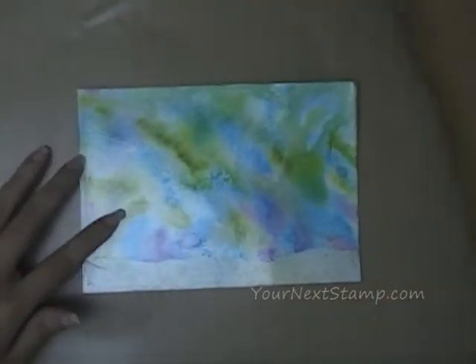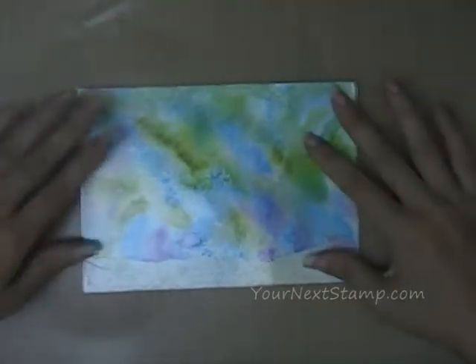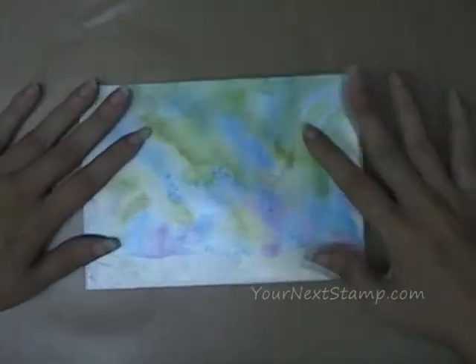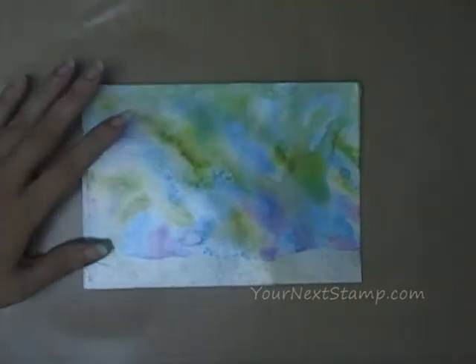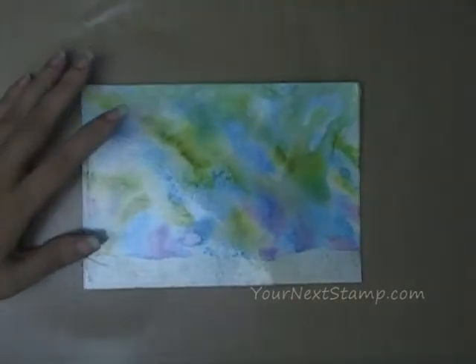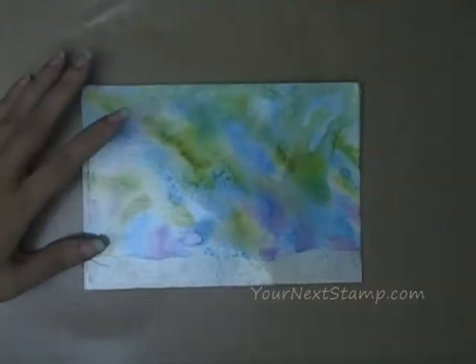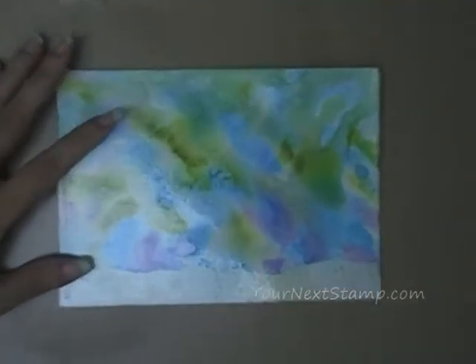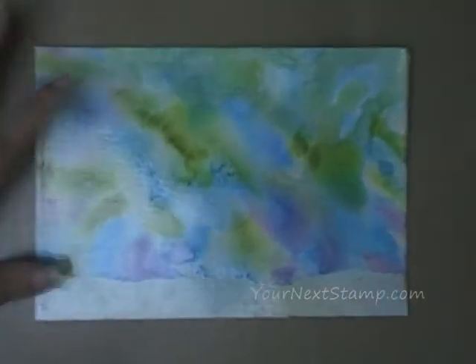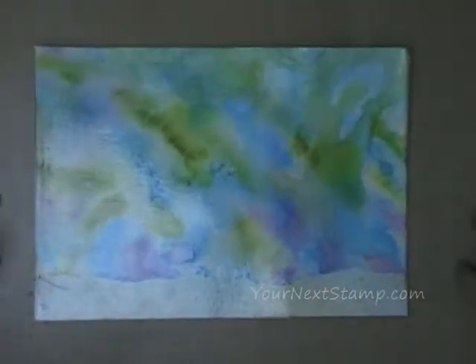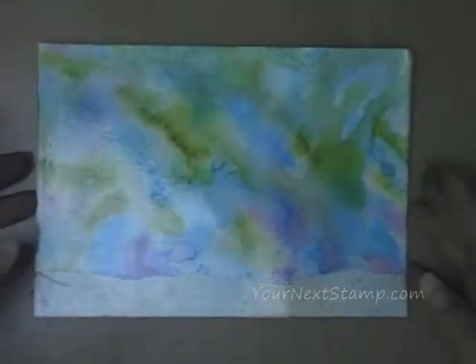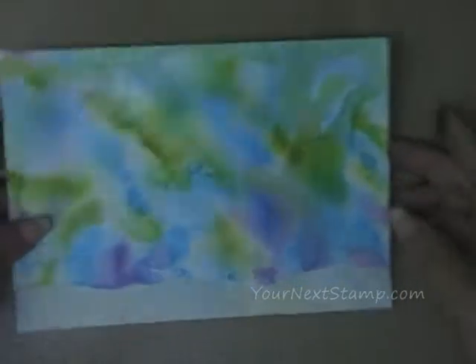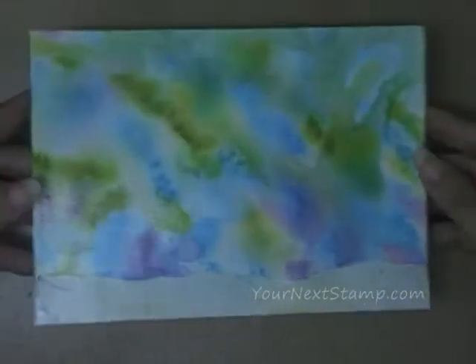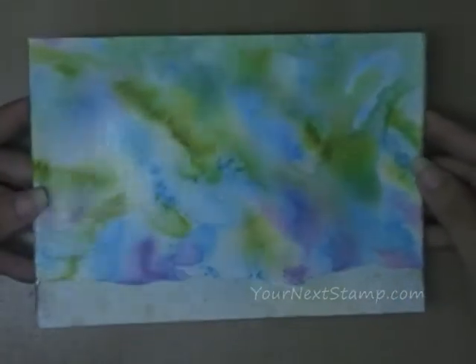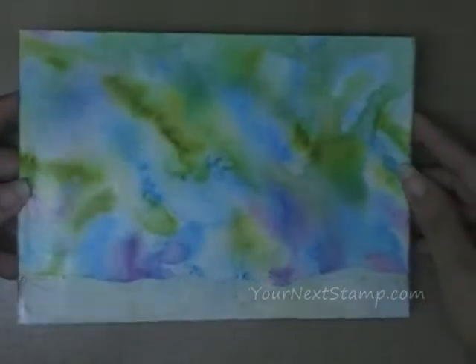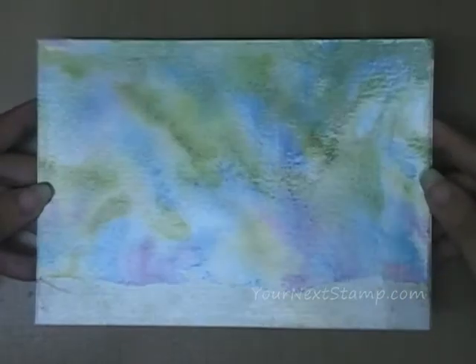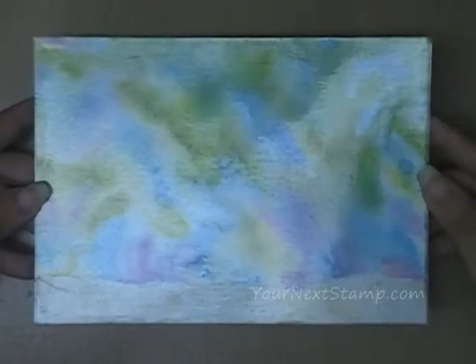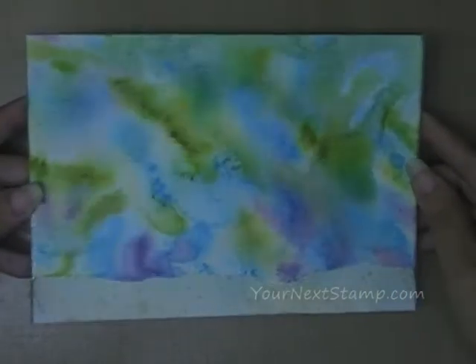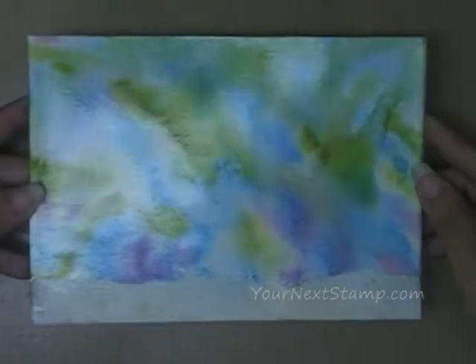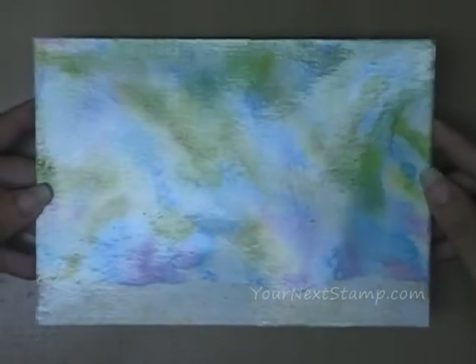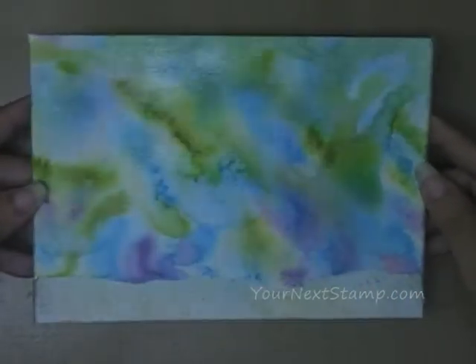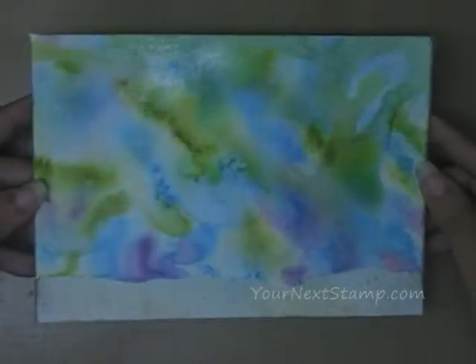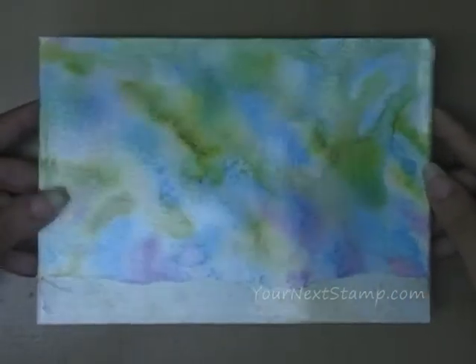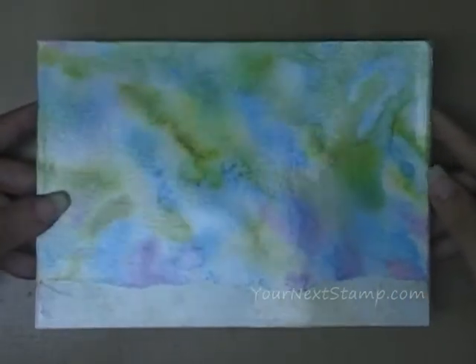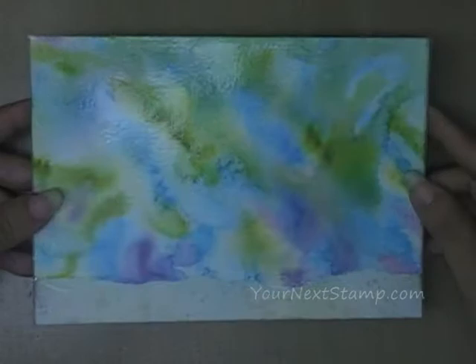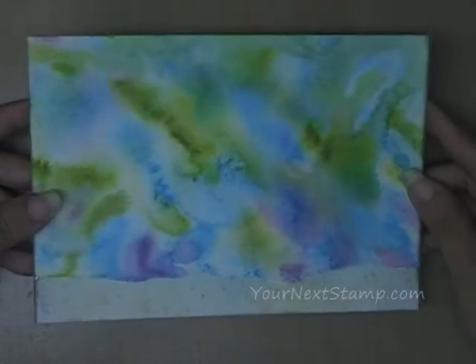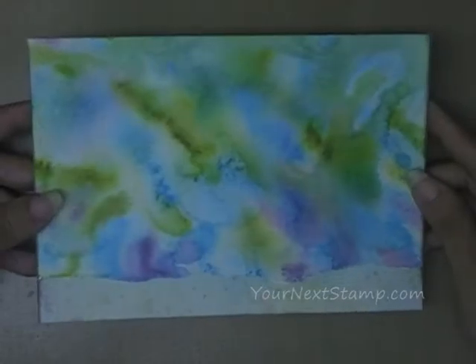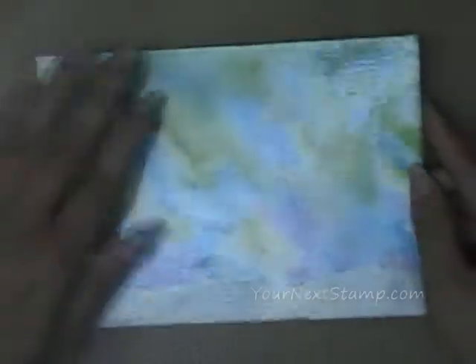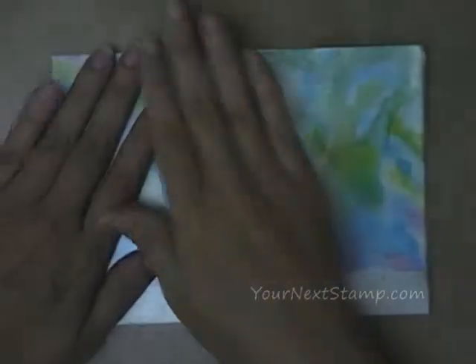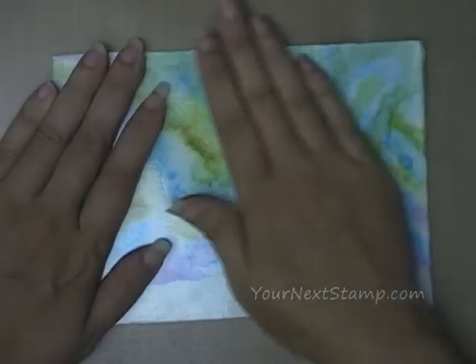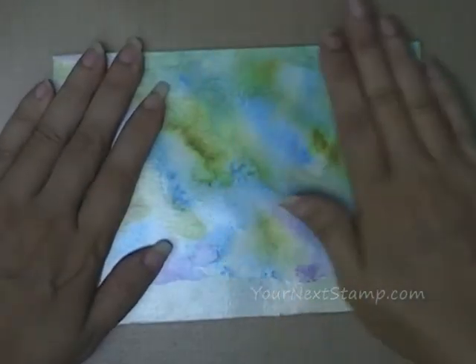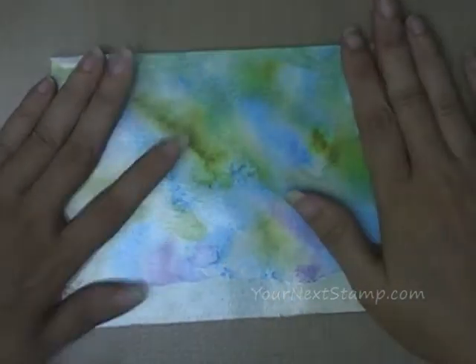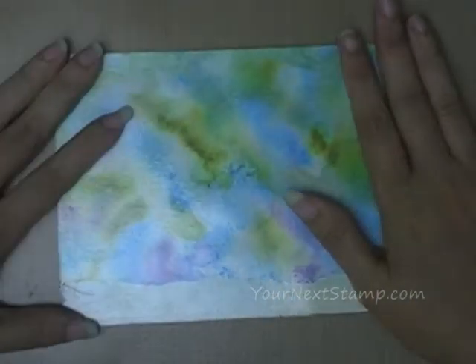And there is our background. You can see how the laminate is covering the whole surface — this is the playset background.